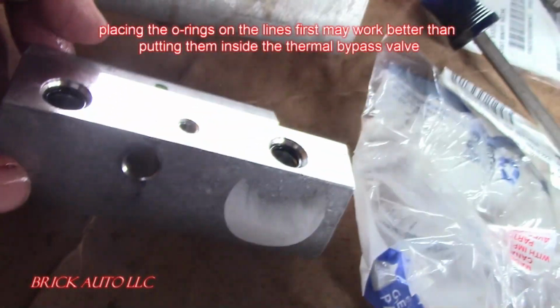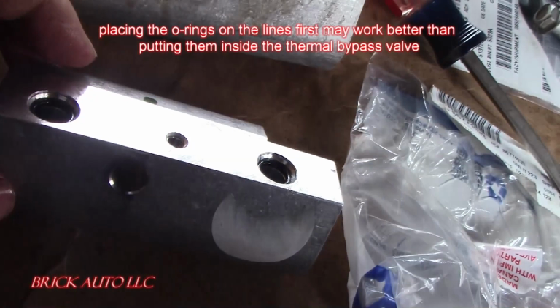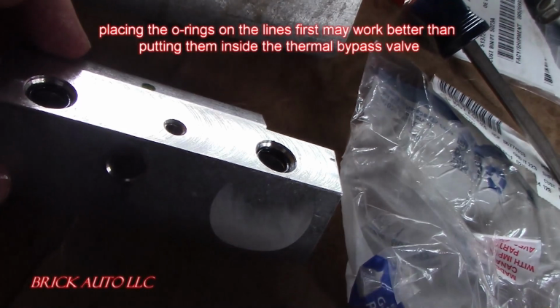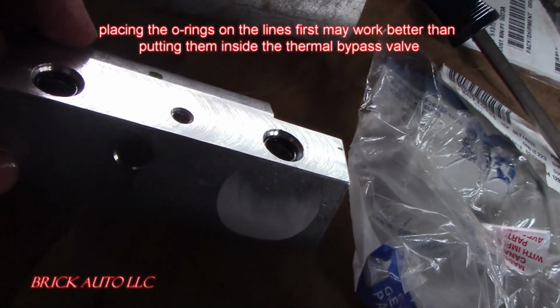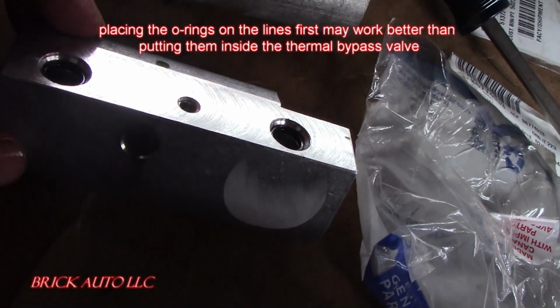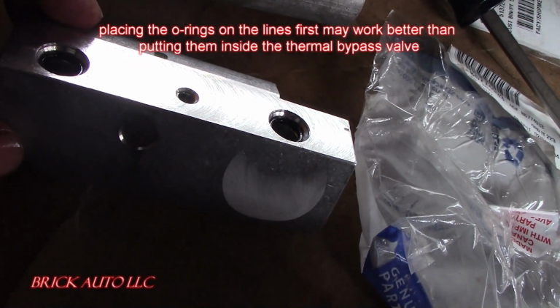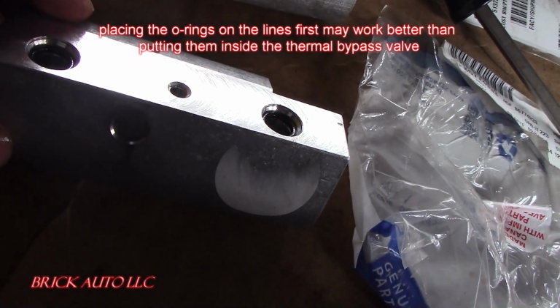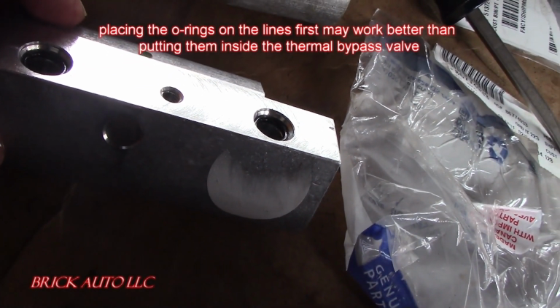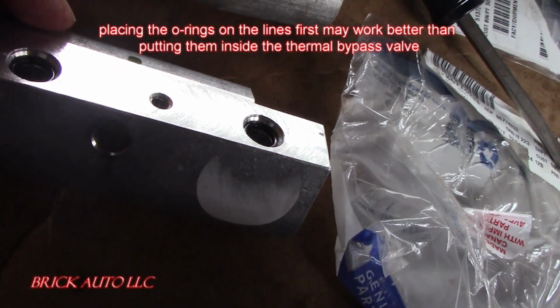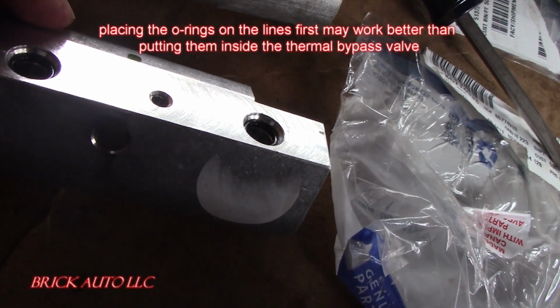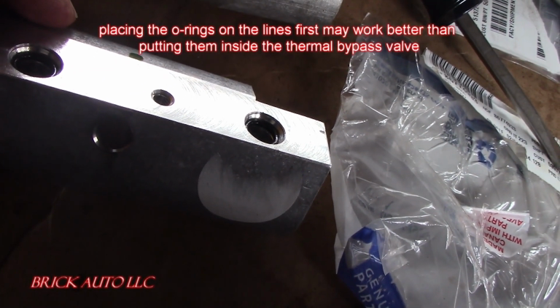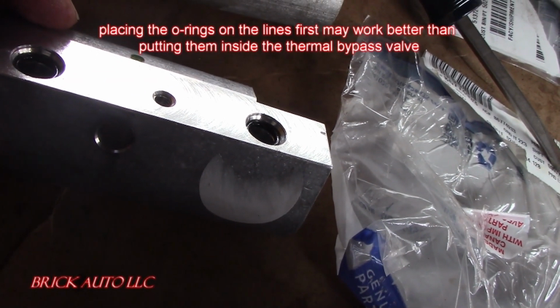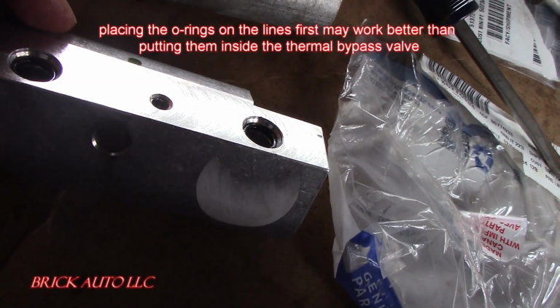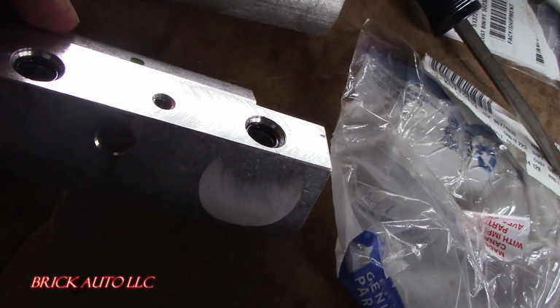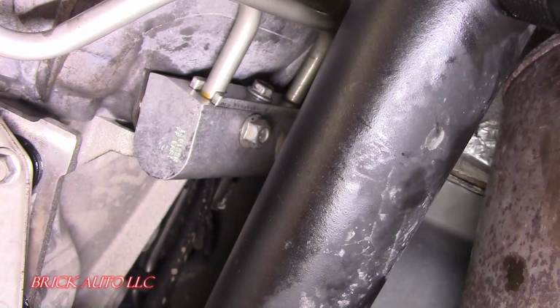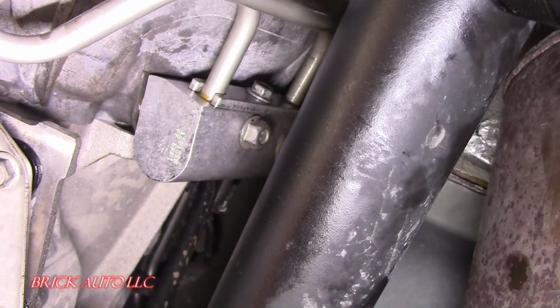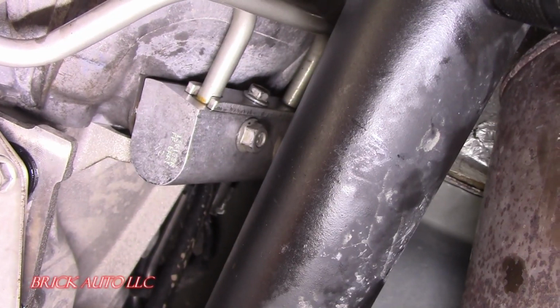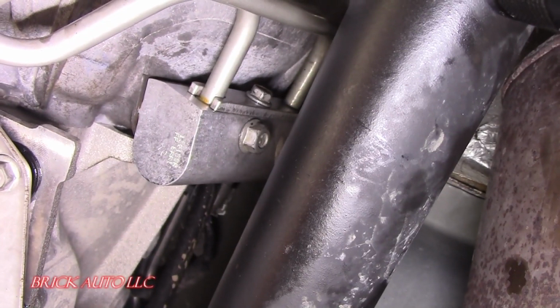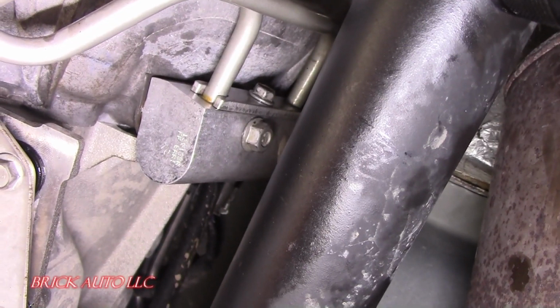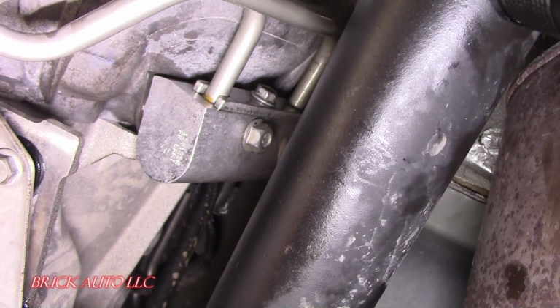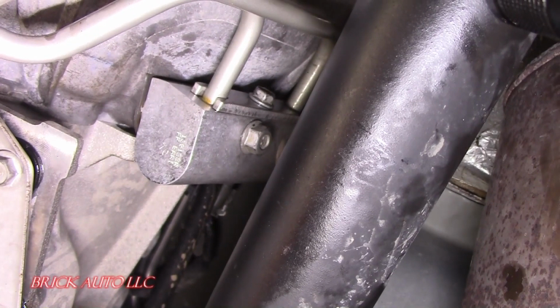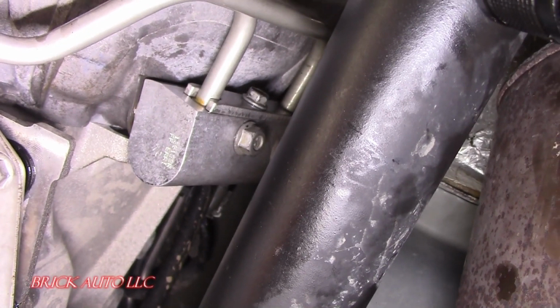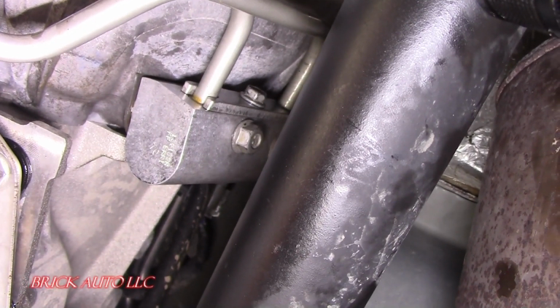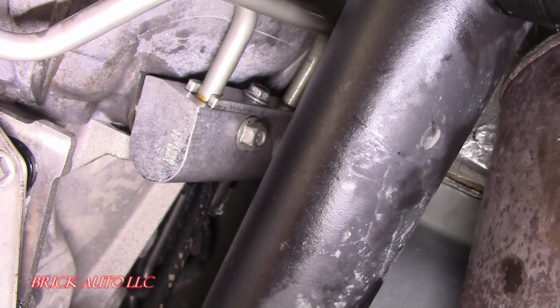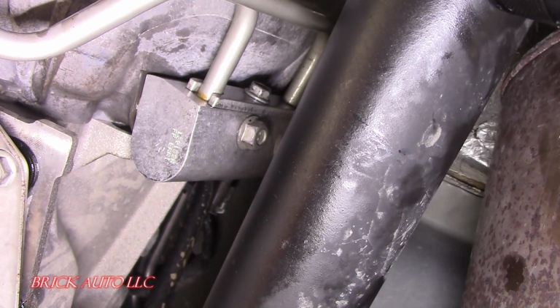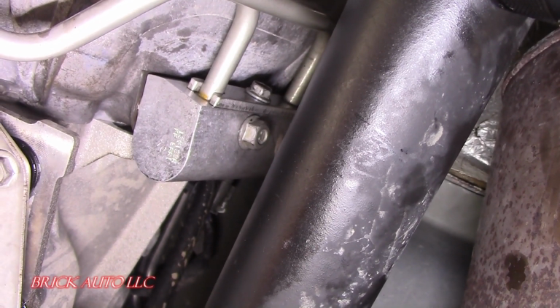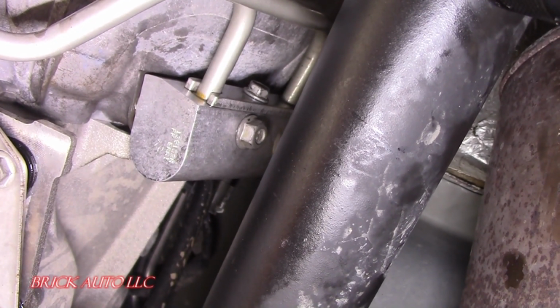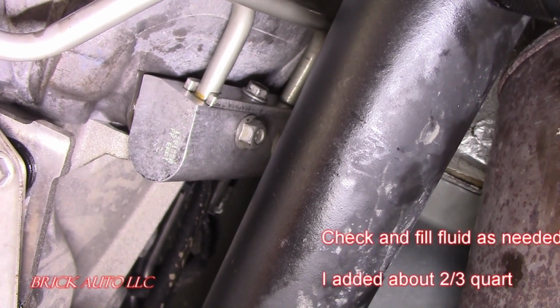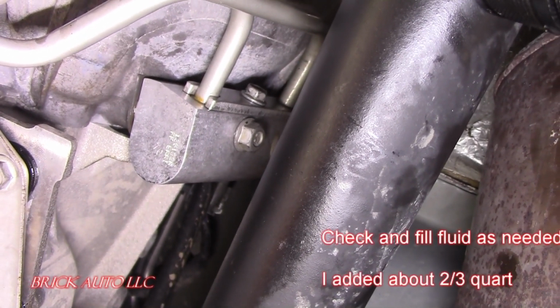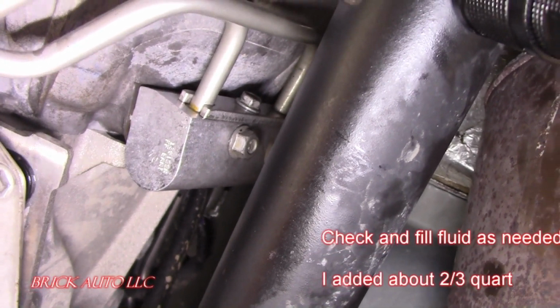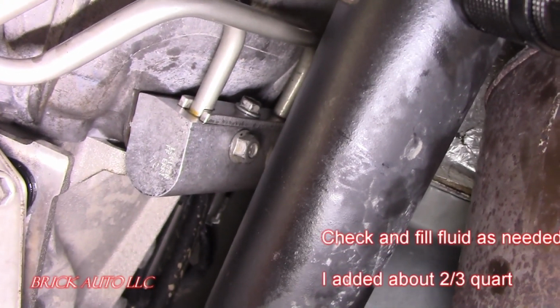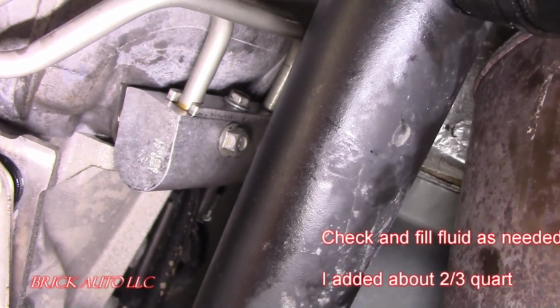Go ahead and put it right back on — reverse of removal. Make sure to check for leaks.